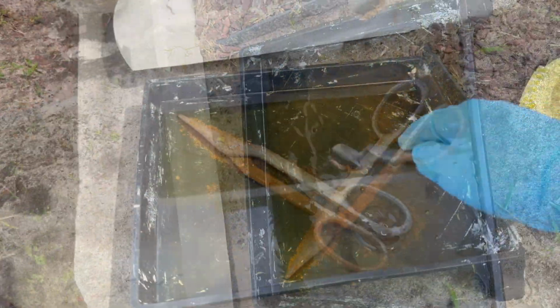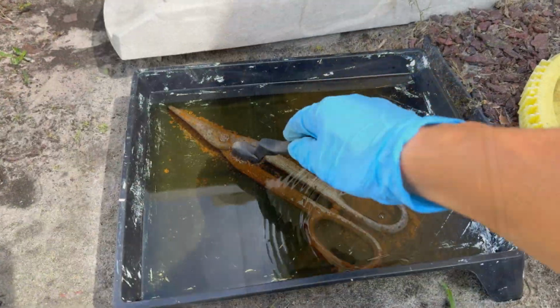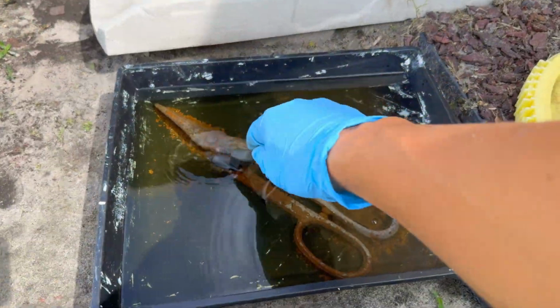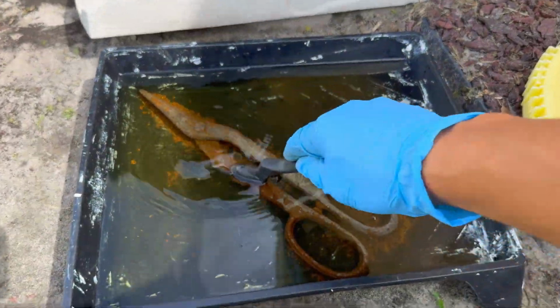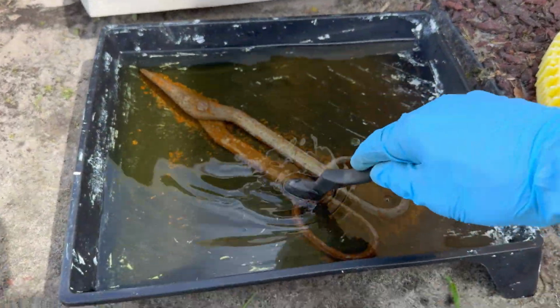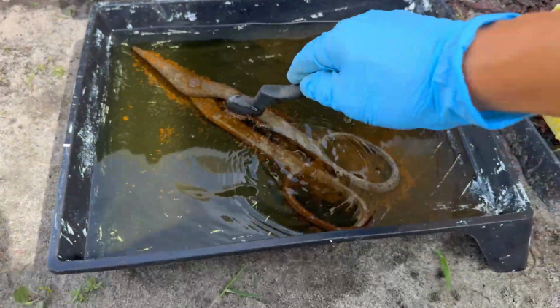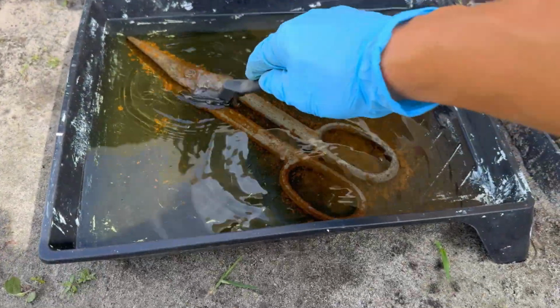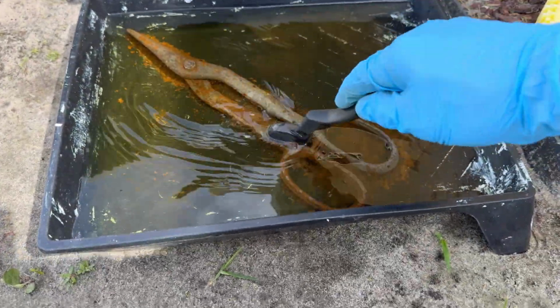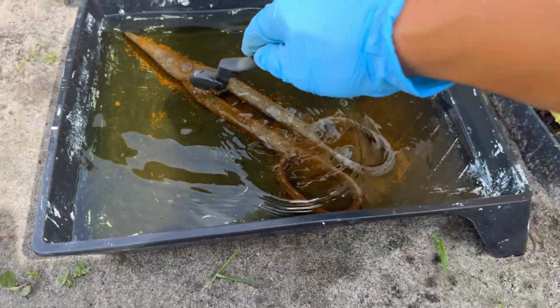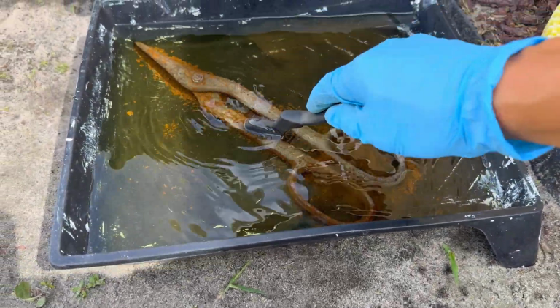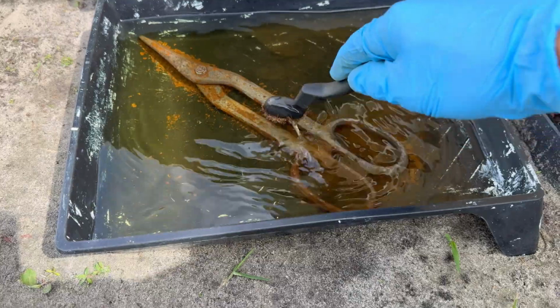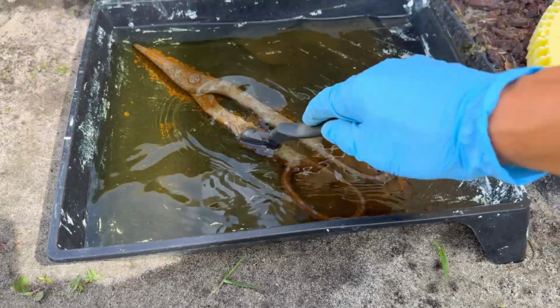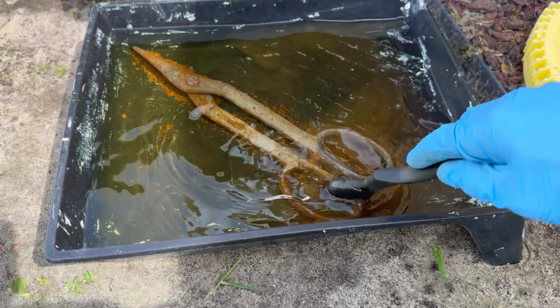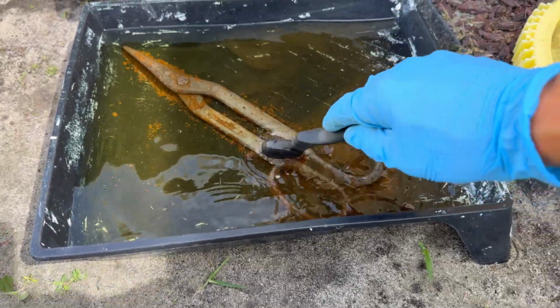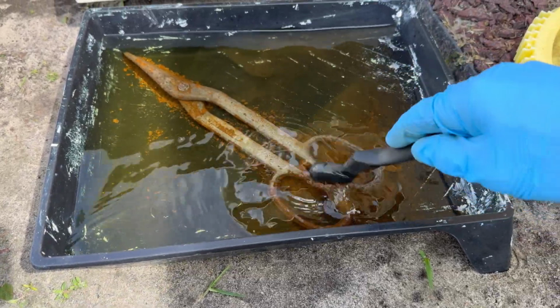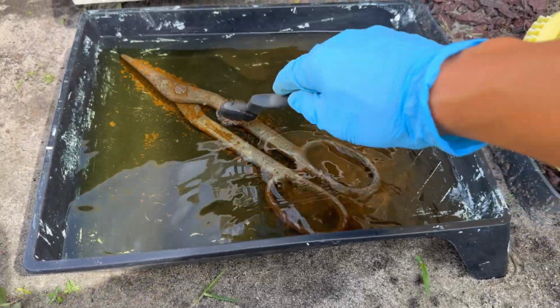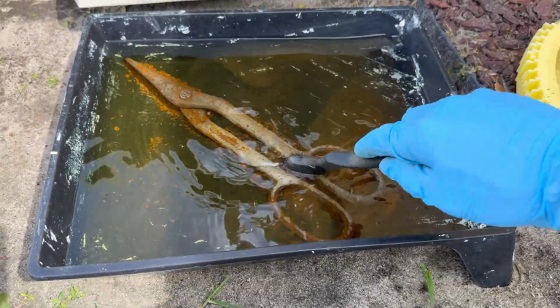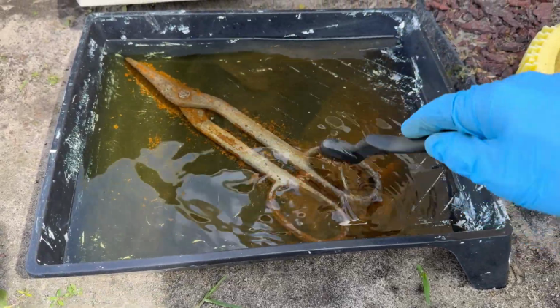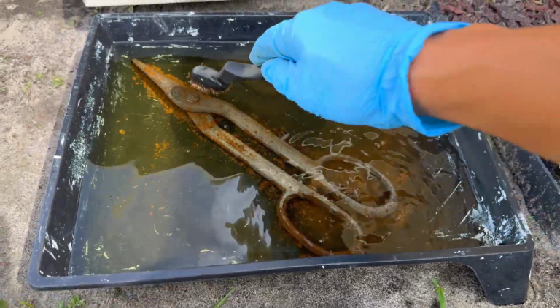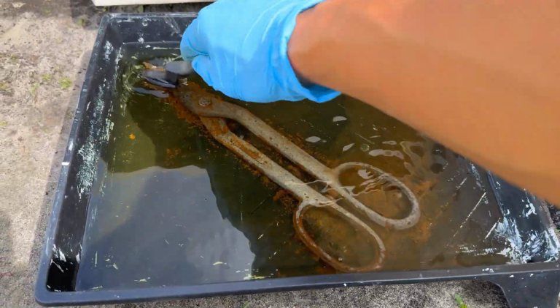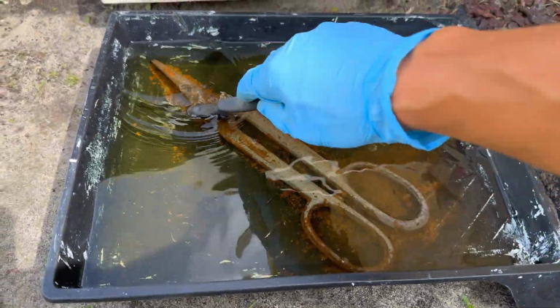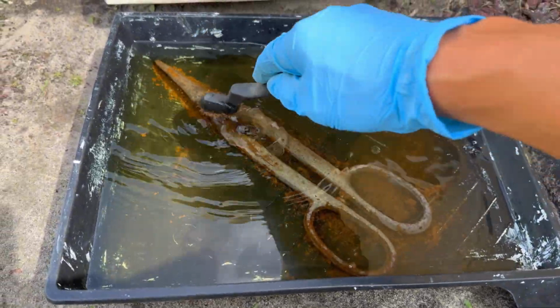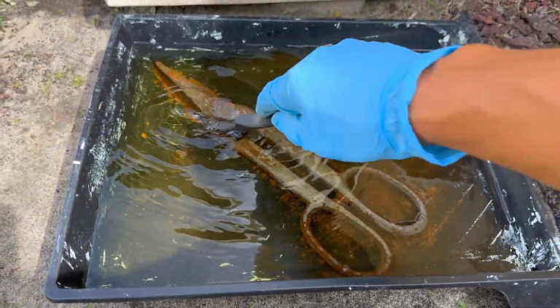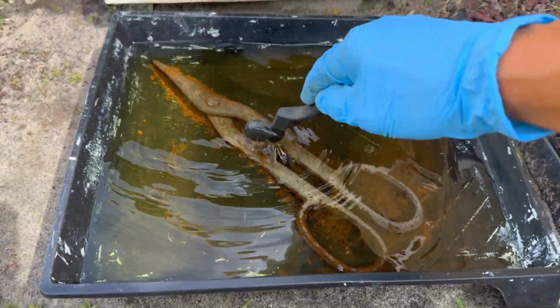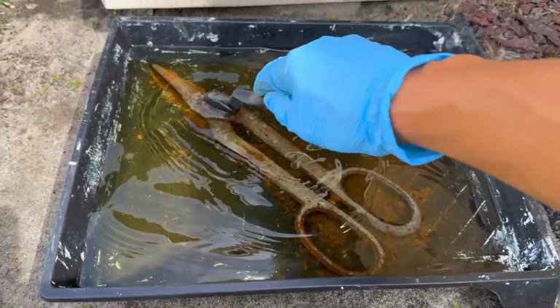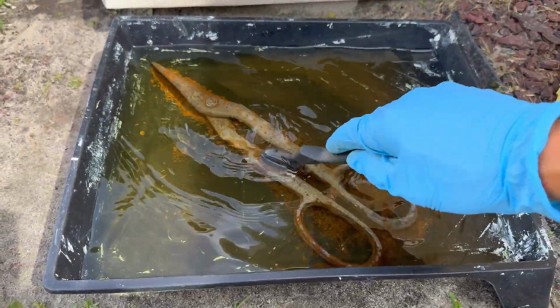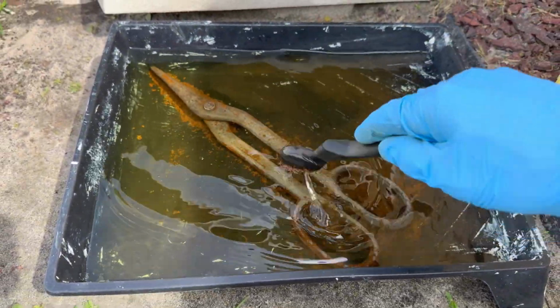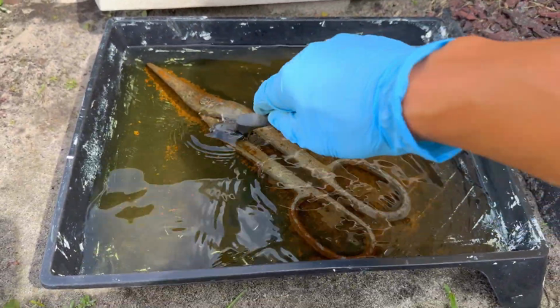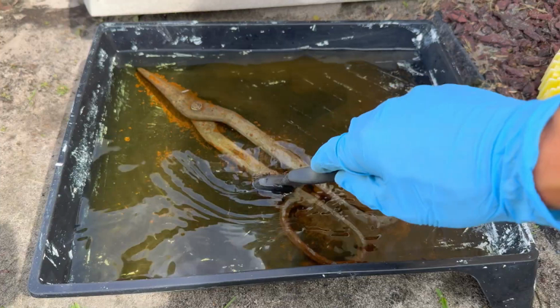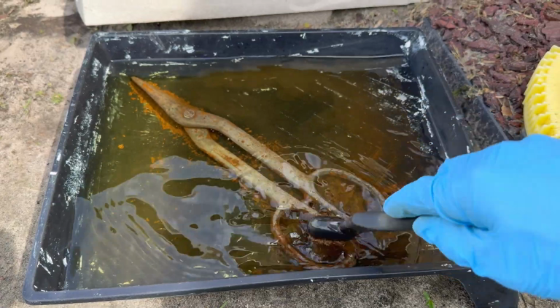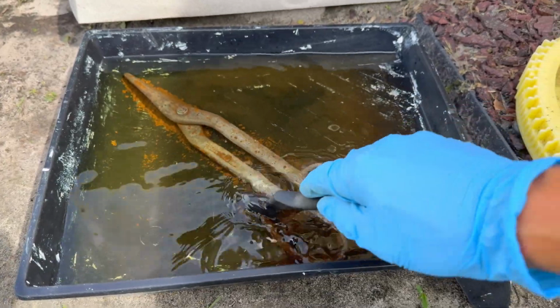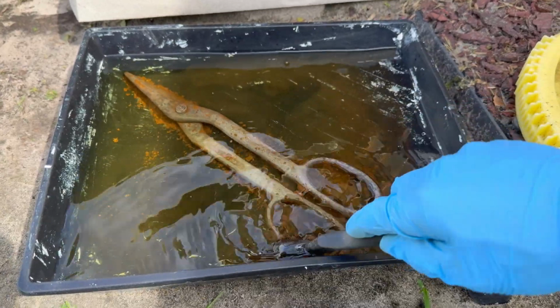I'm just scrubbing it now after letting it sit a little bit longer, and all that corrosion and rust just falls right off. This is pretty satisfying right here.